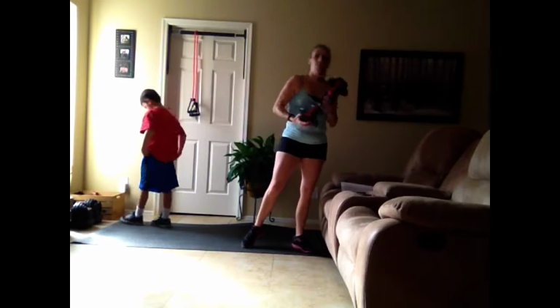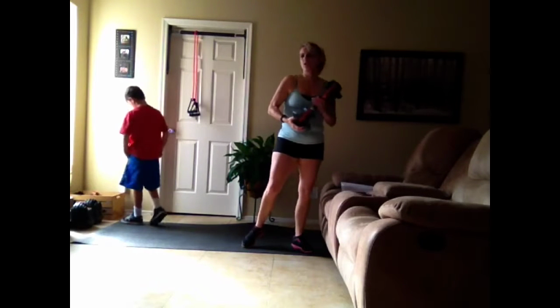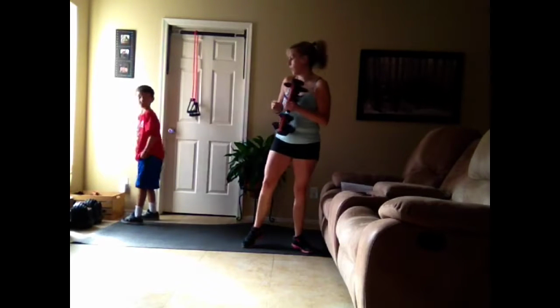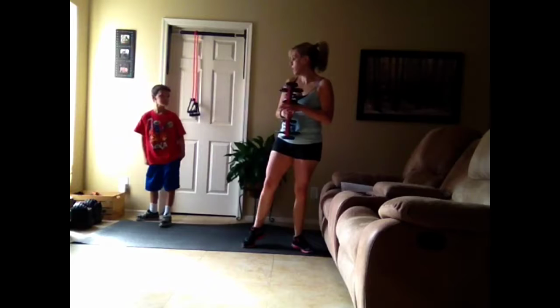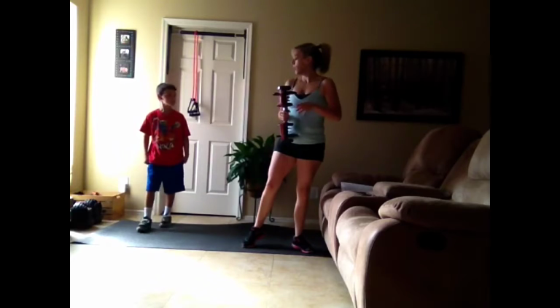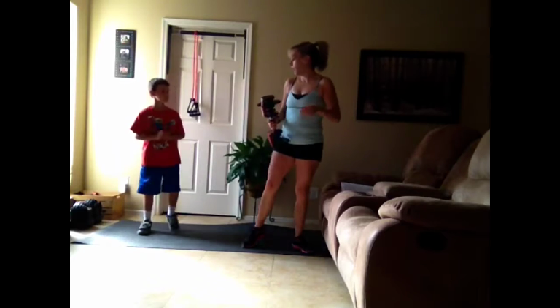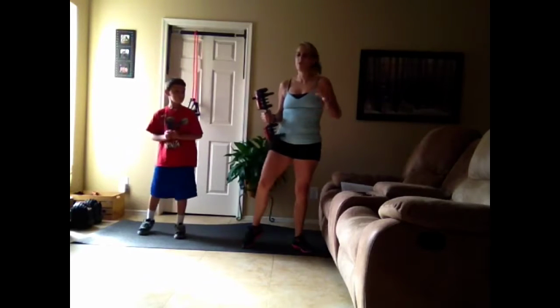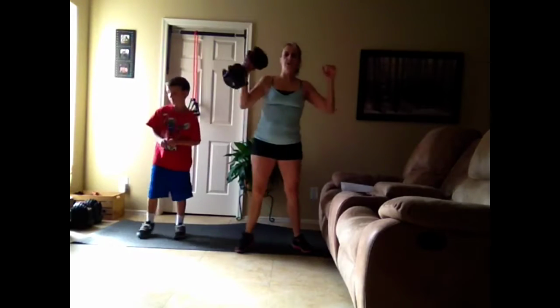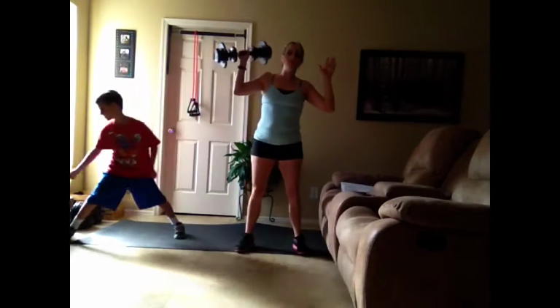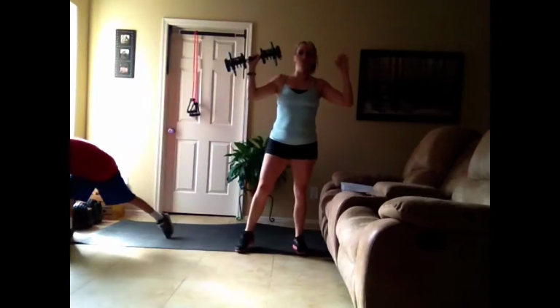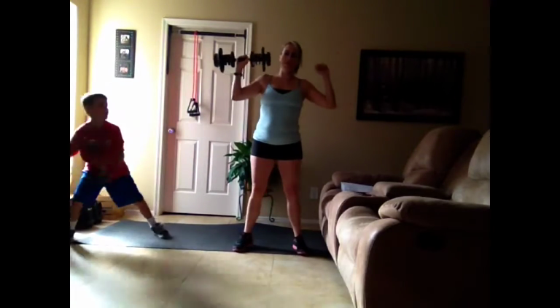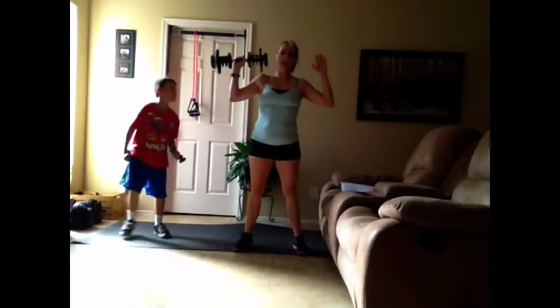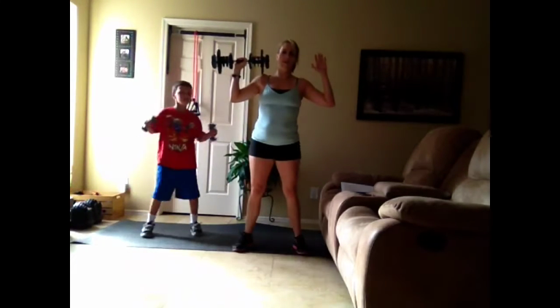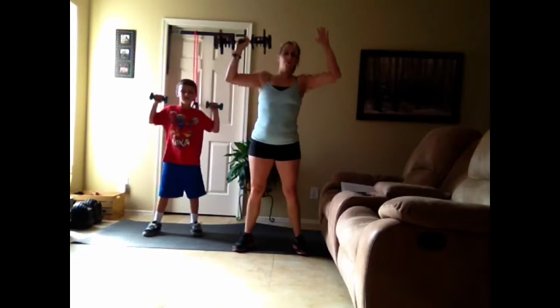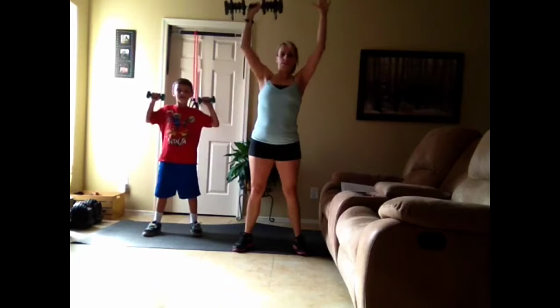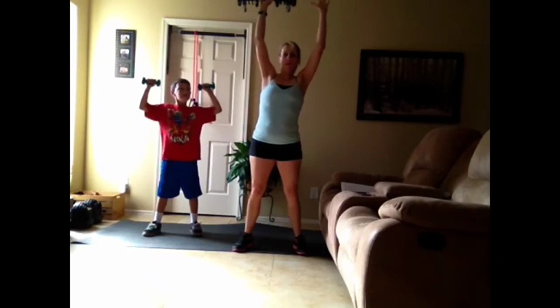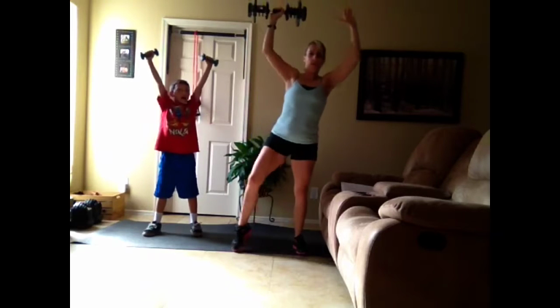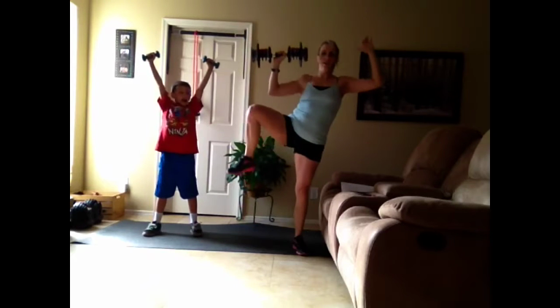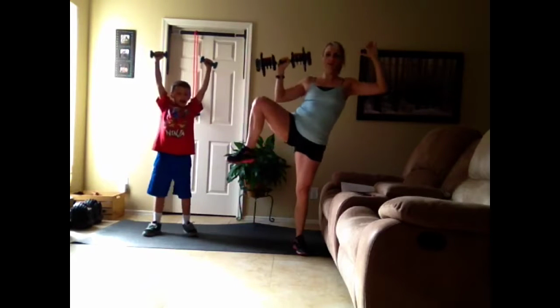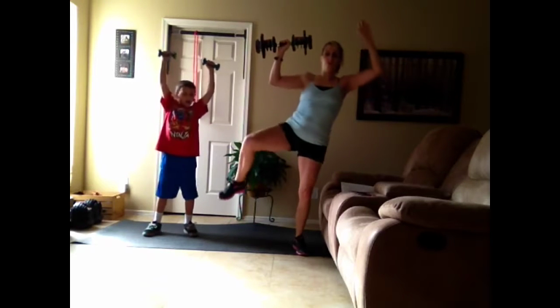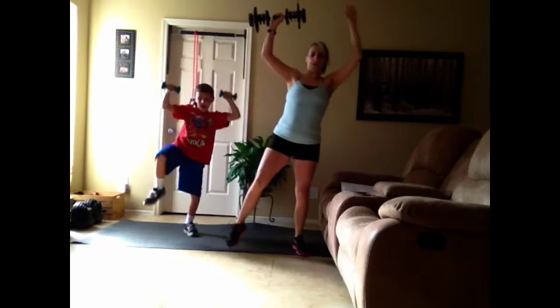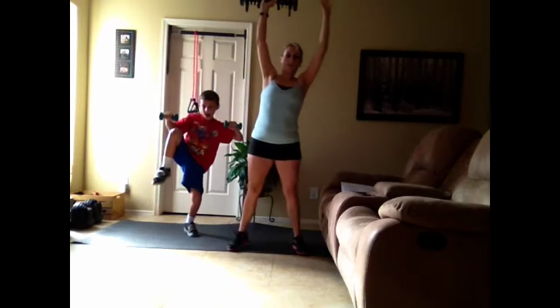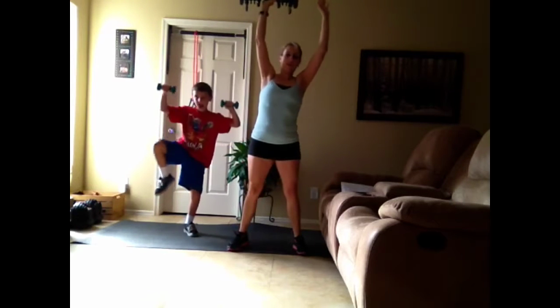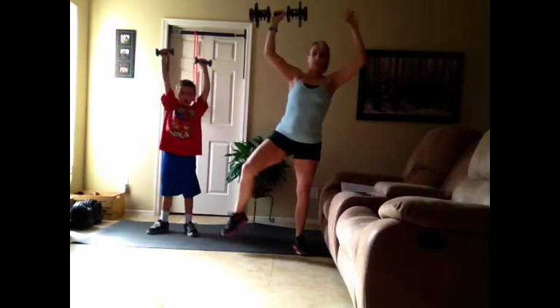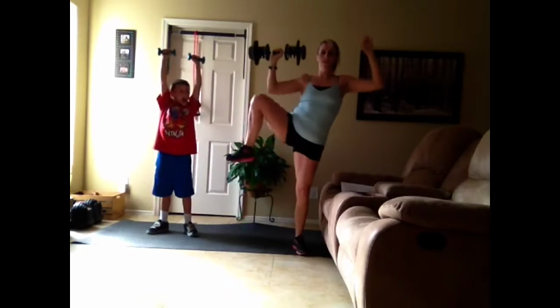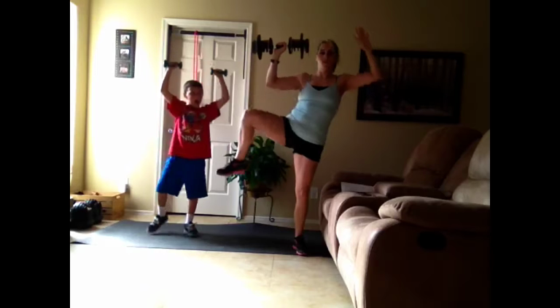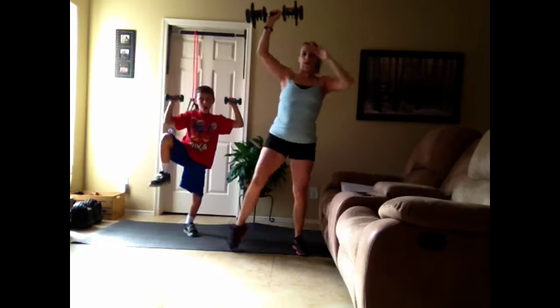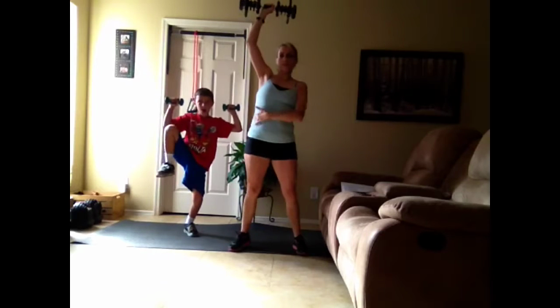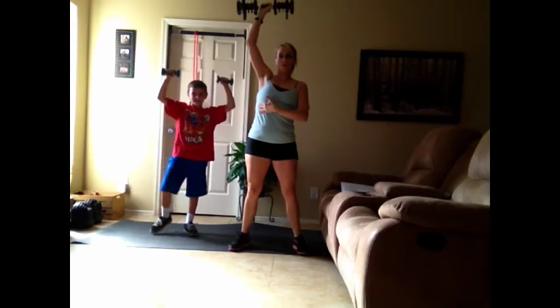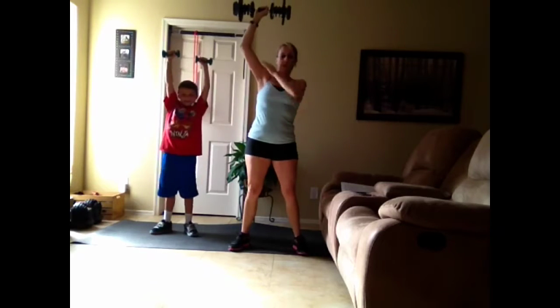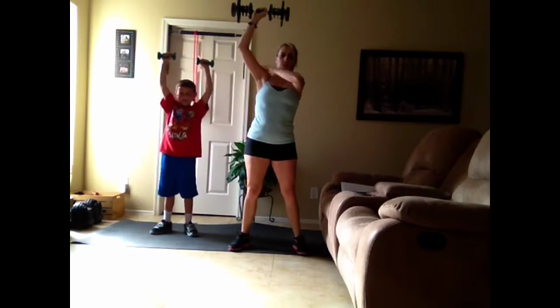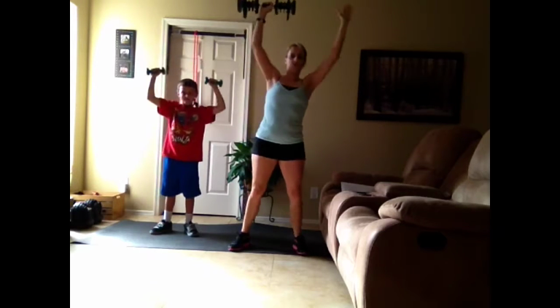Then we're going to do shoulder press. I'm going to have two weights when I do this, but I'll just show you with one right now. We're going to lift up and then crunch down to our knees. That's working your obliques as well as your shoulders.